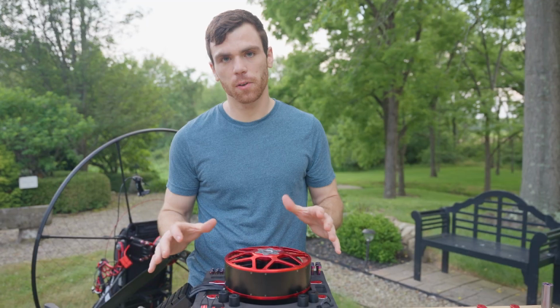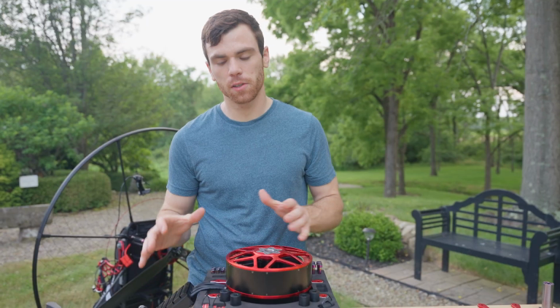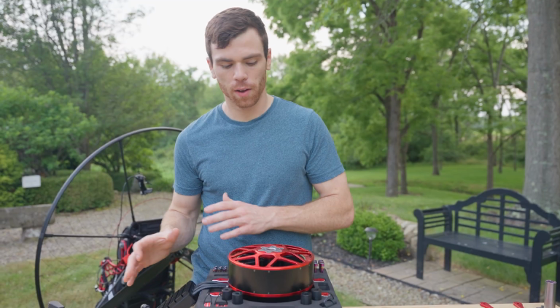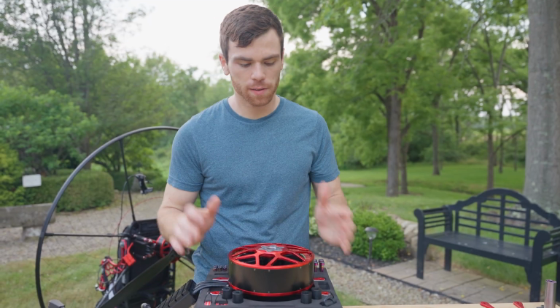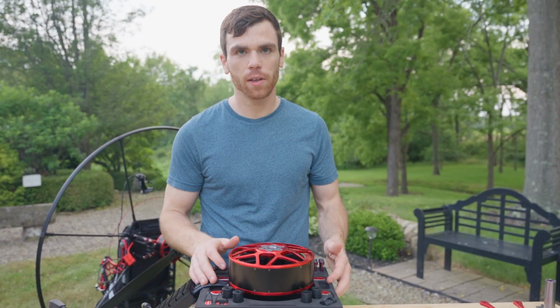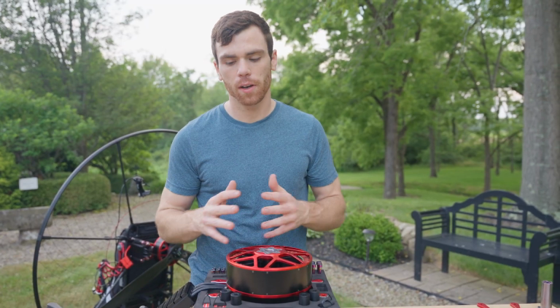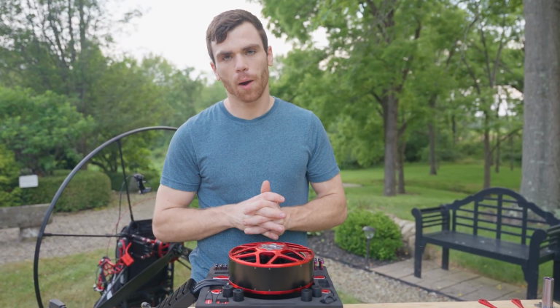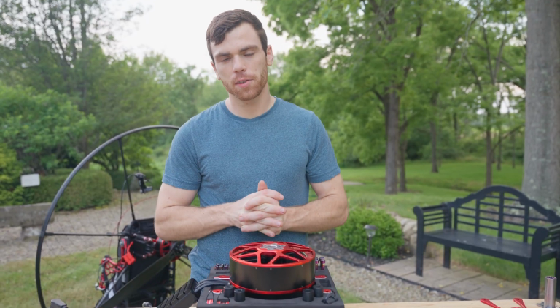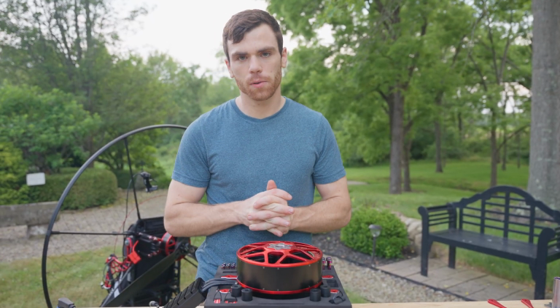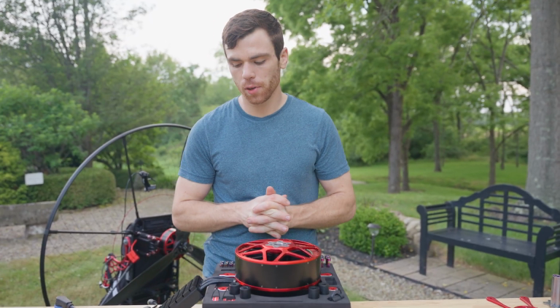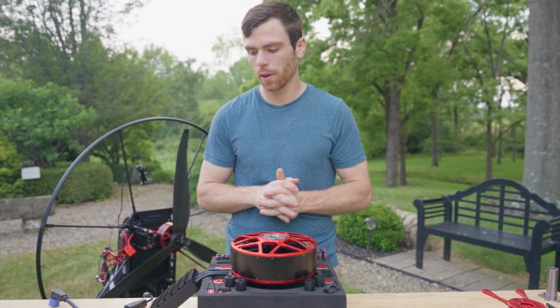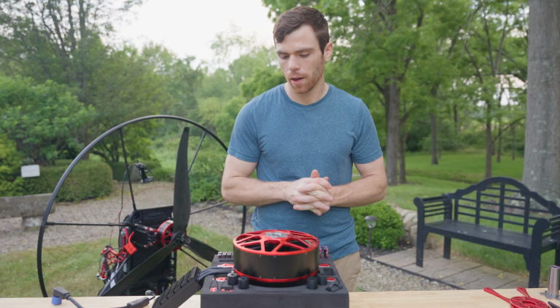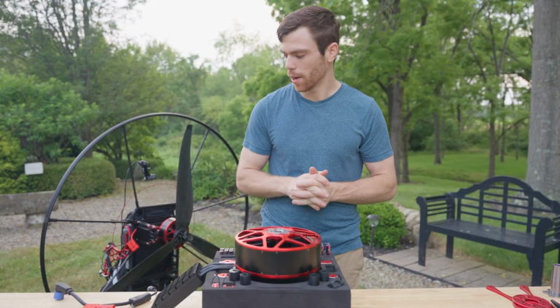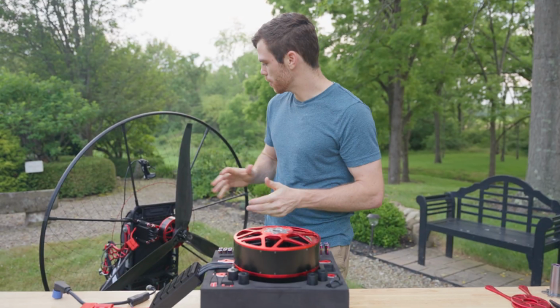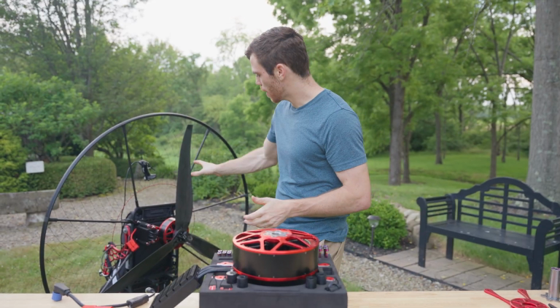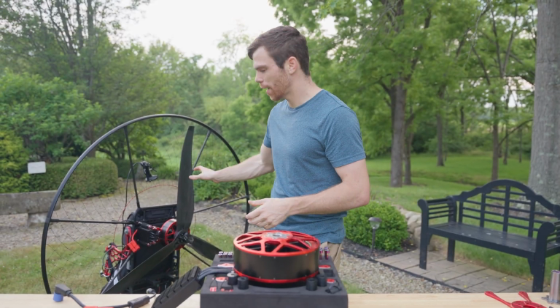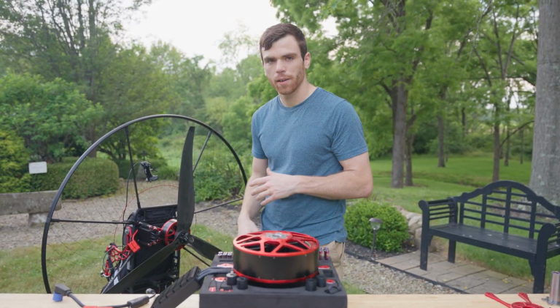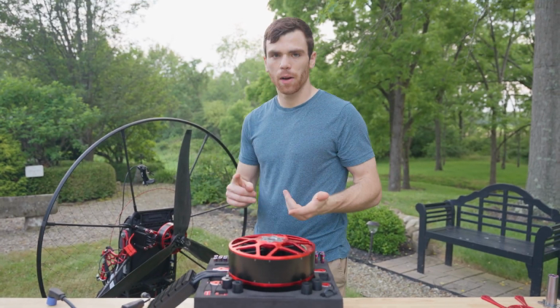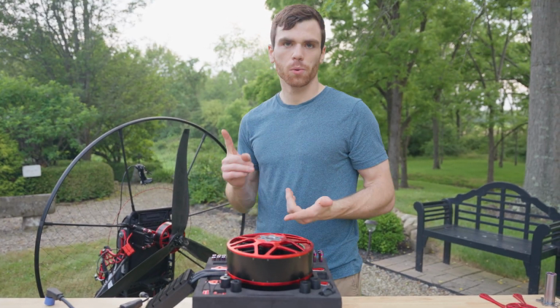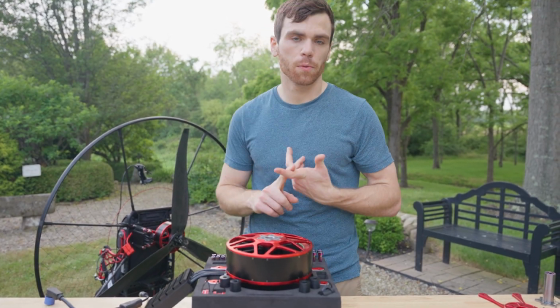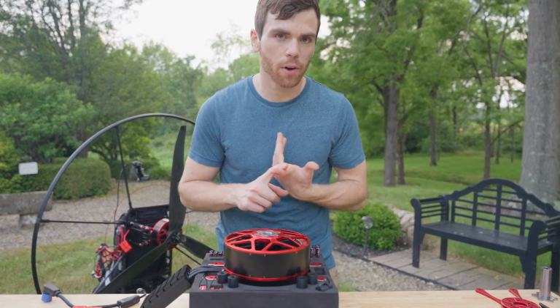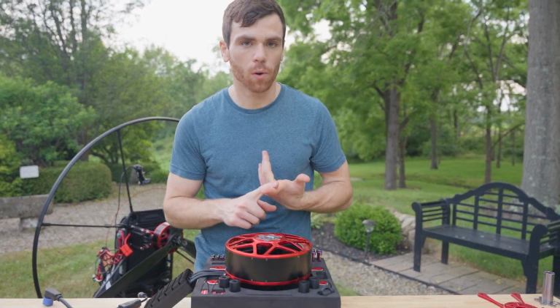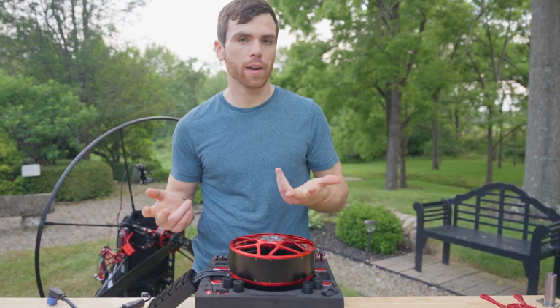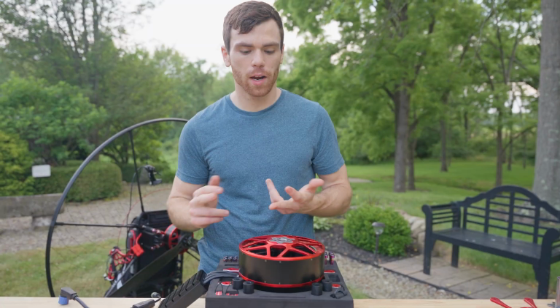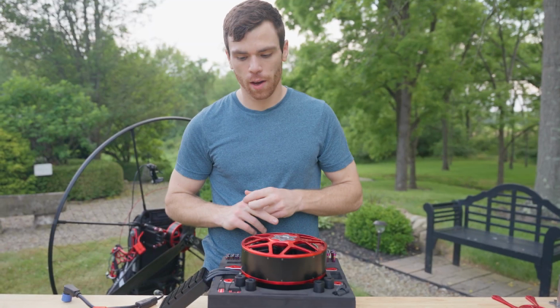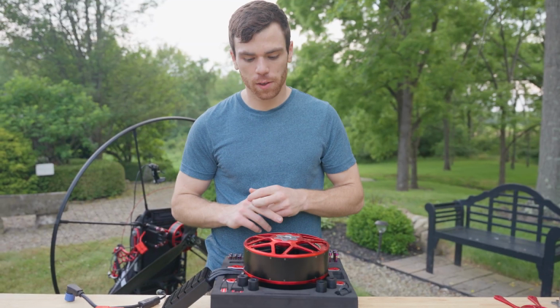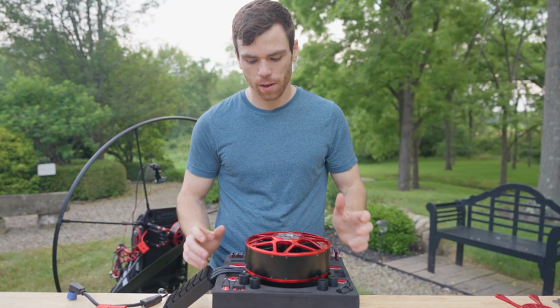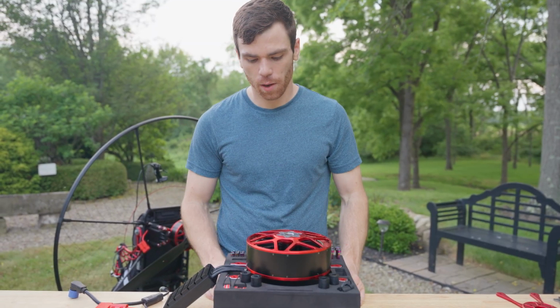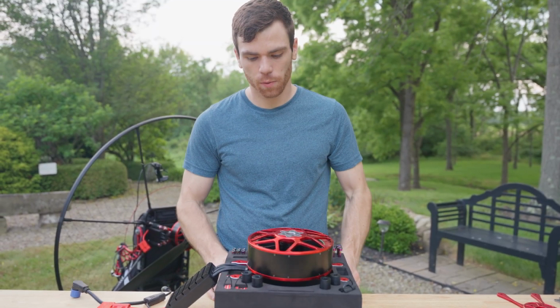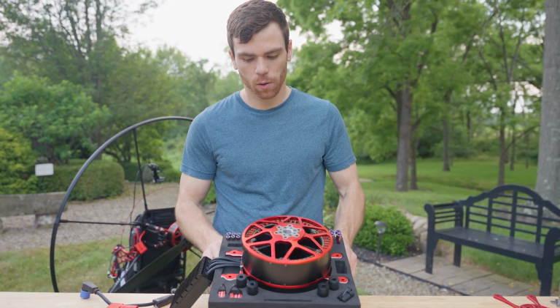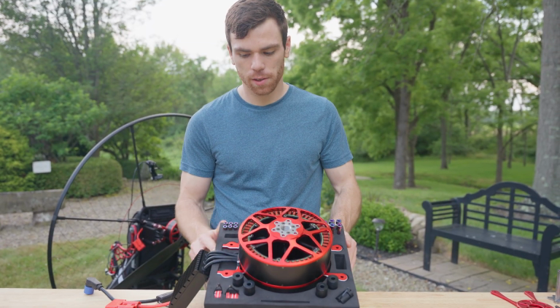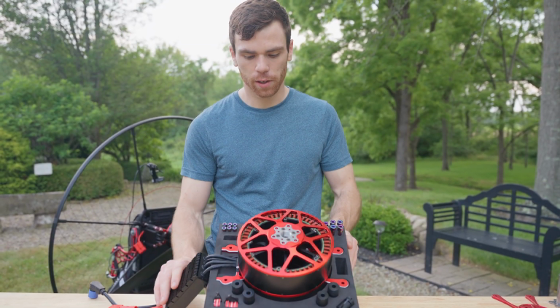This video is just about the assembly of it. Very simple, pretty straightforward, and it's just going to mount on the back. You can mount it to an SP-40 frame or really any other frame that fits it, but we're just going to go over the assembly here.